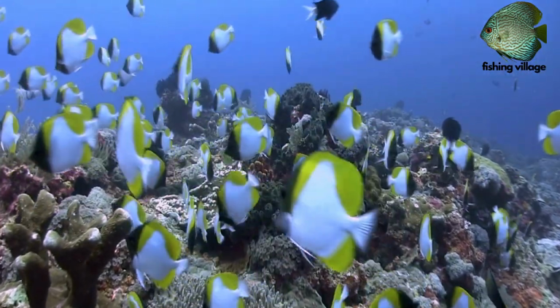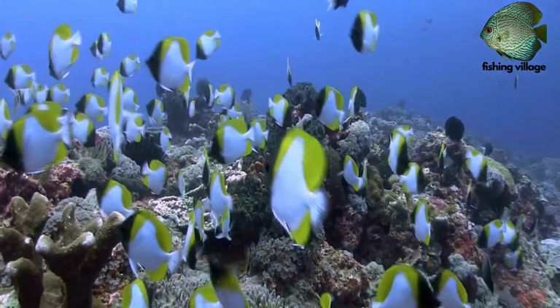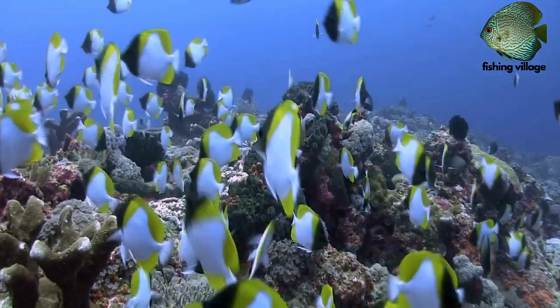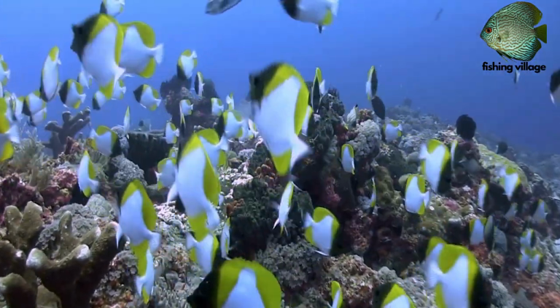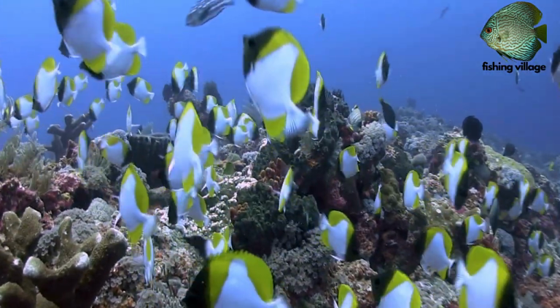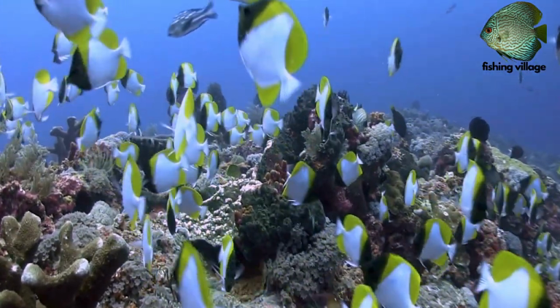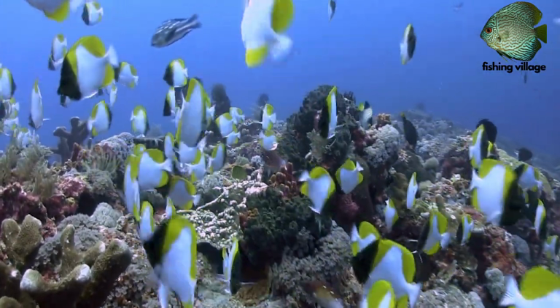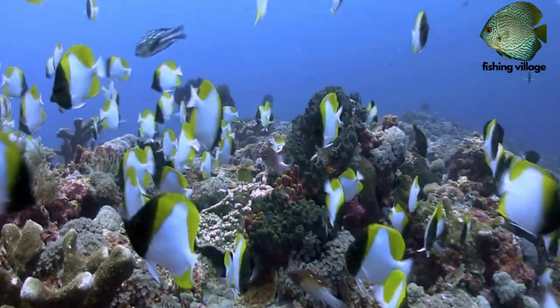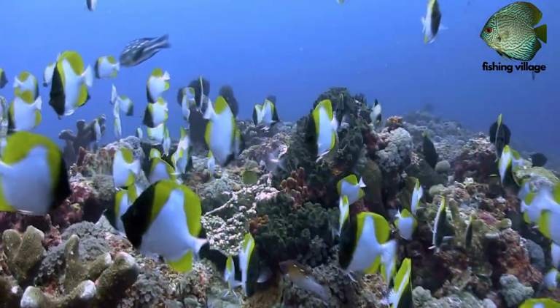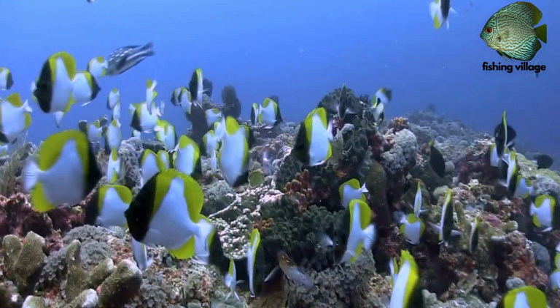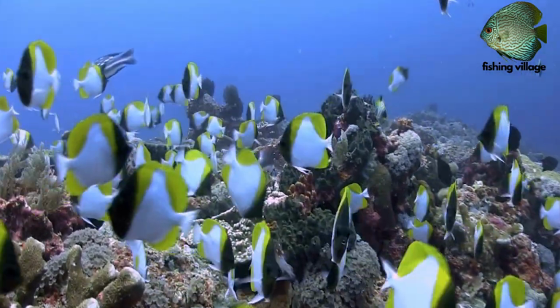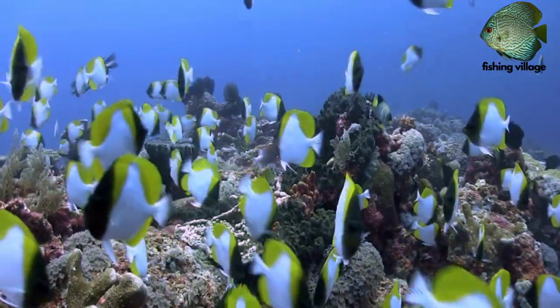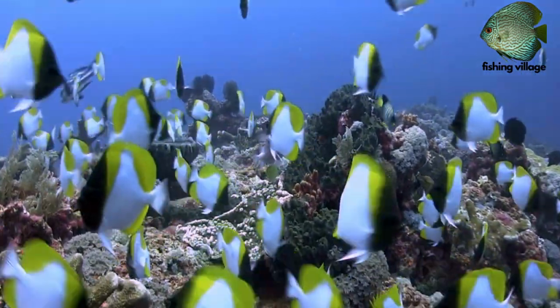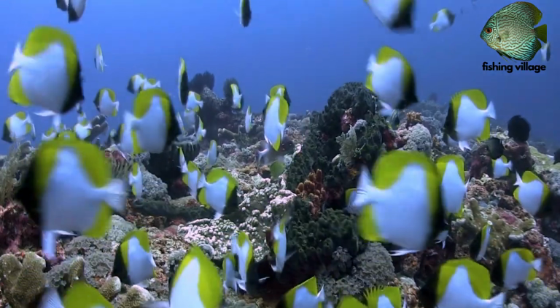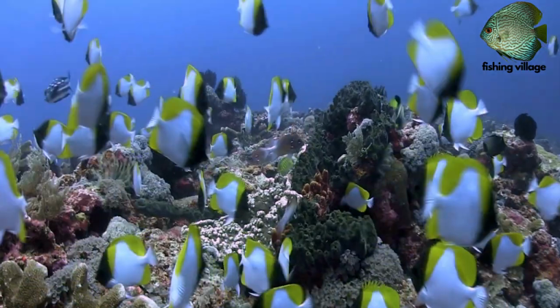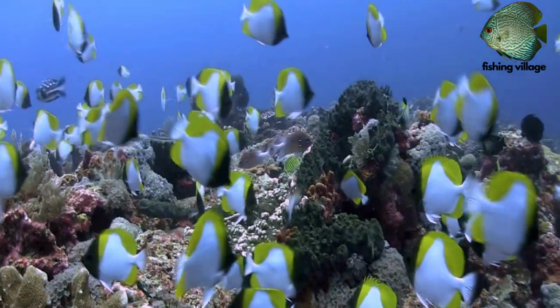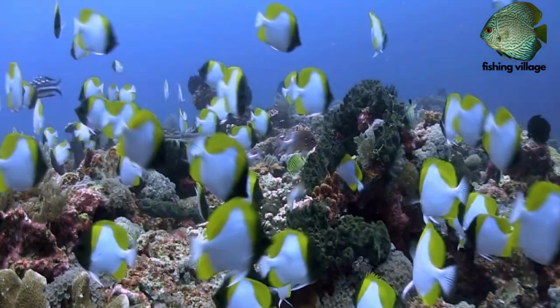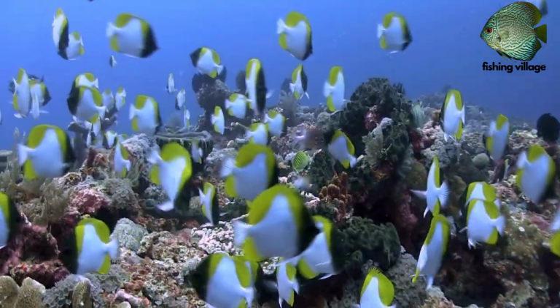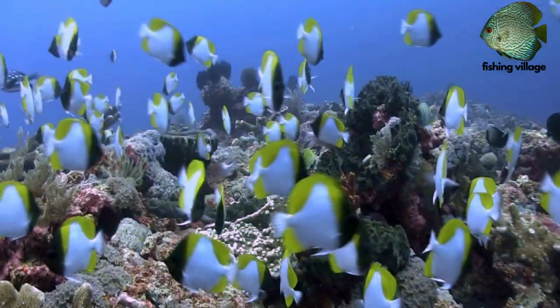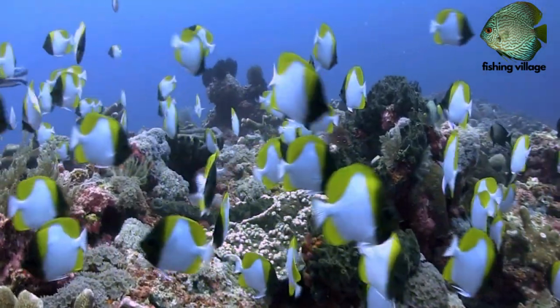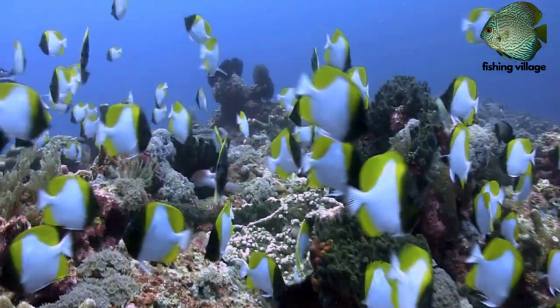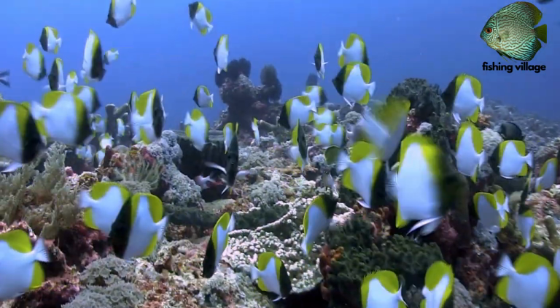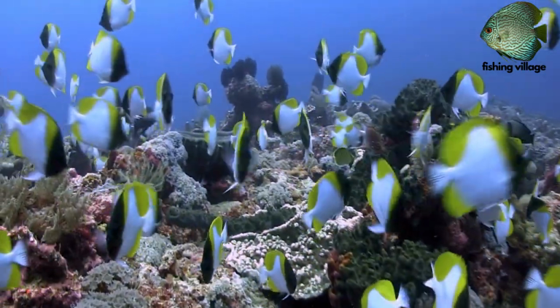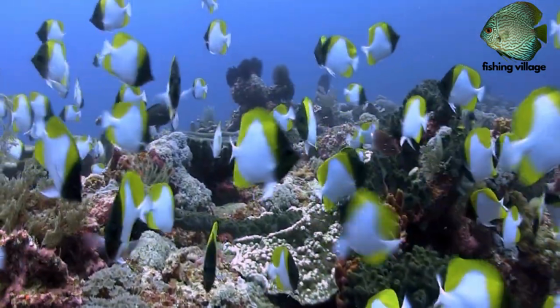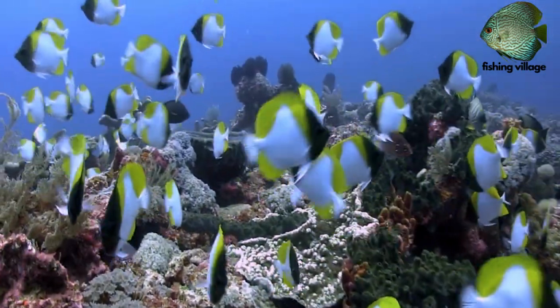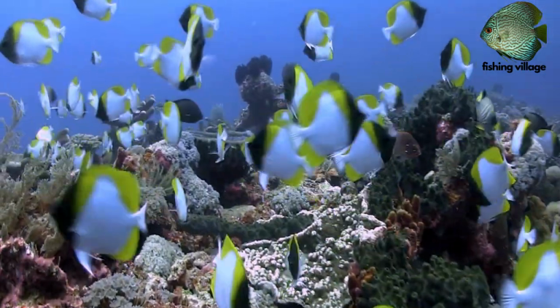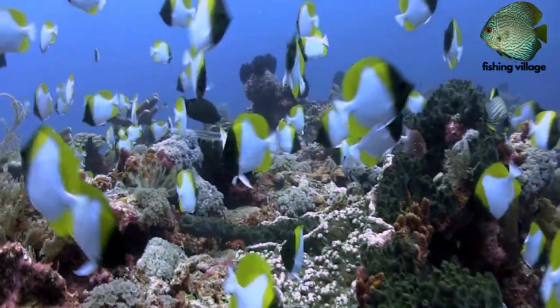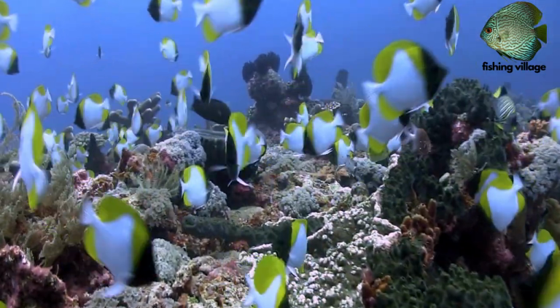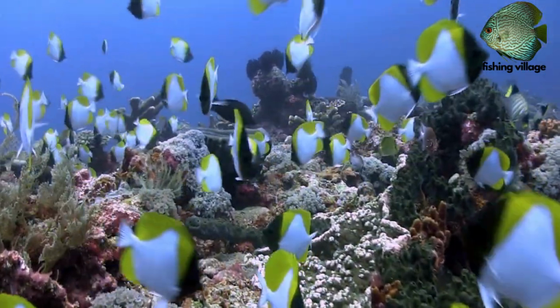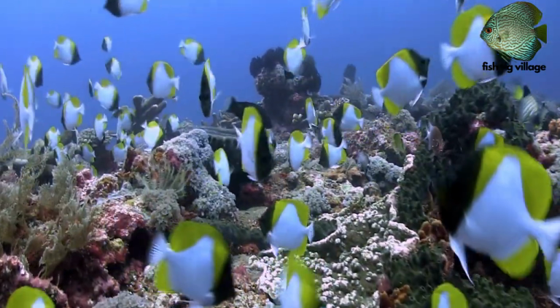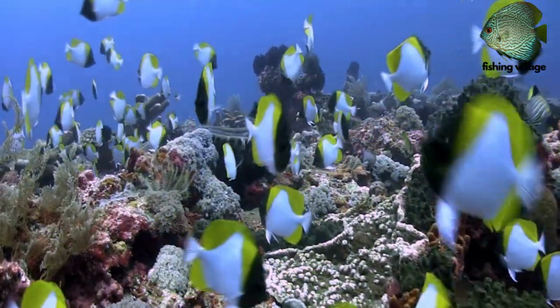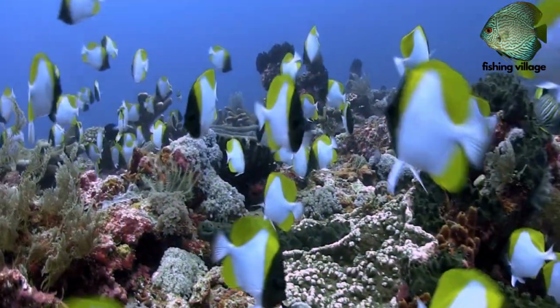The largest species of butterfly fish measures up to a foot long, but most don't exceed more than 8 inches.